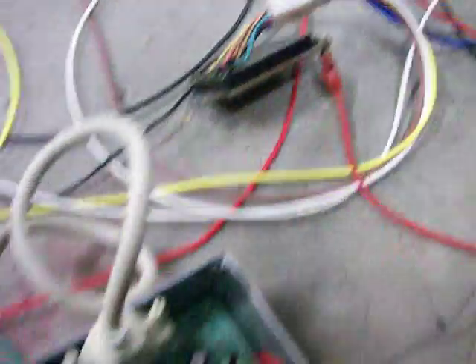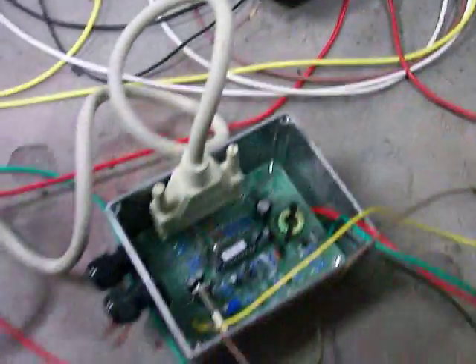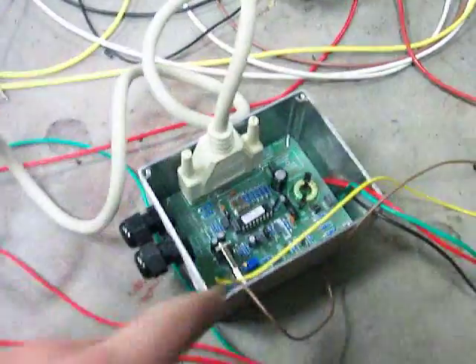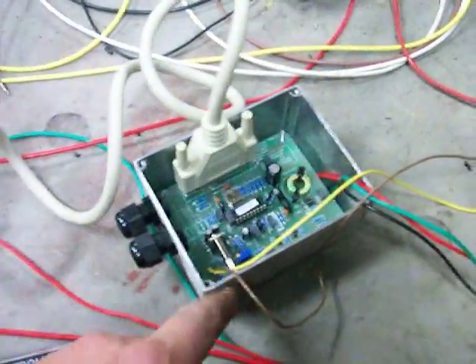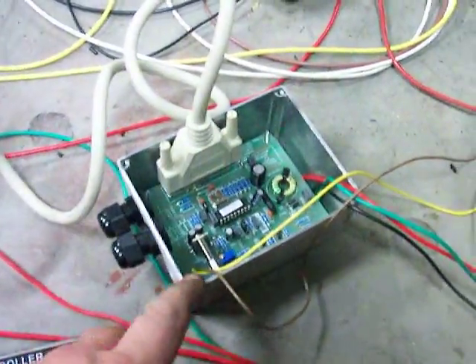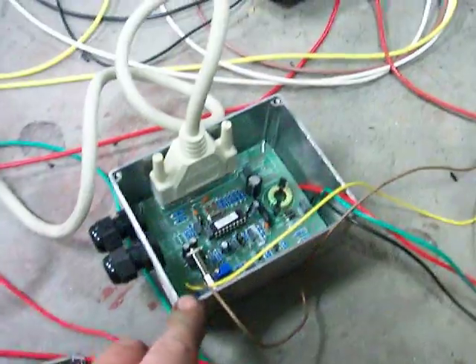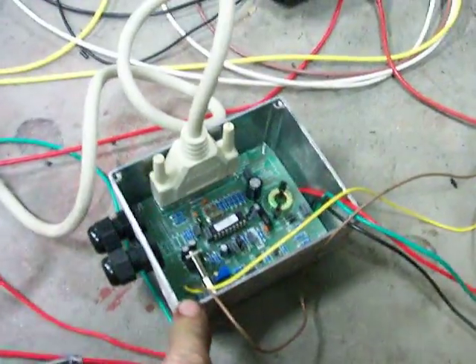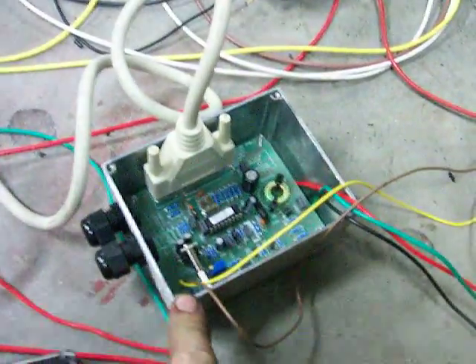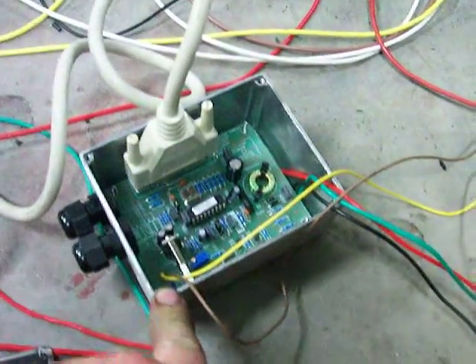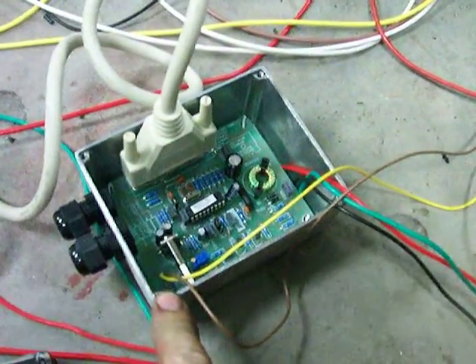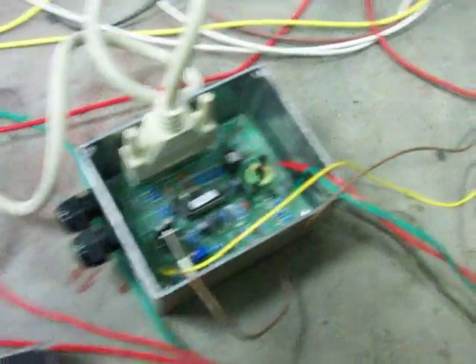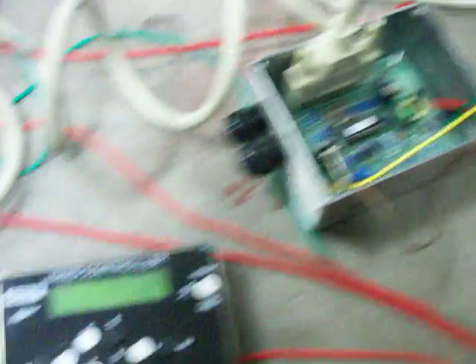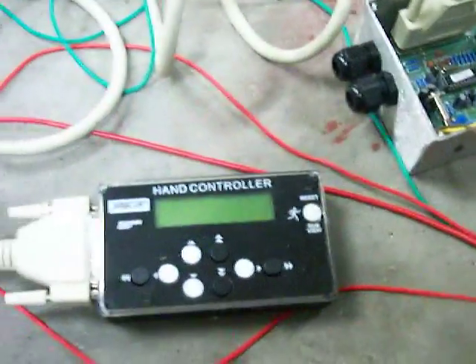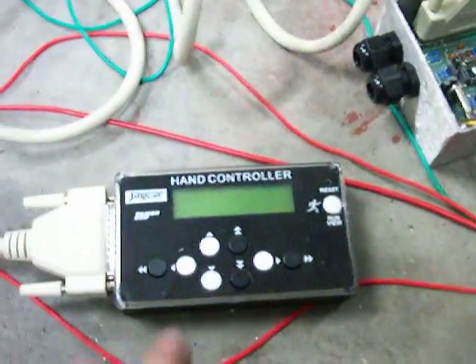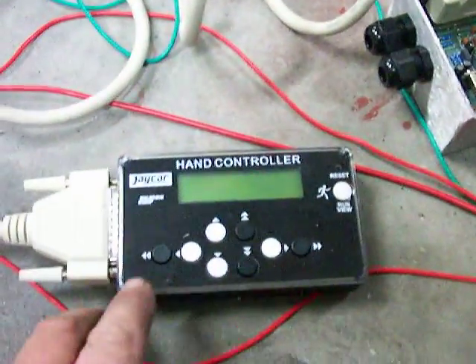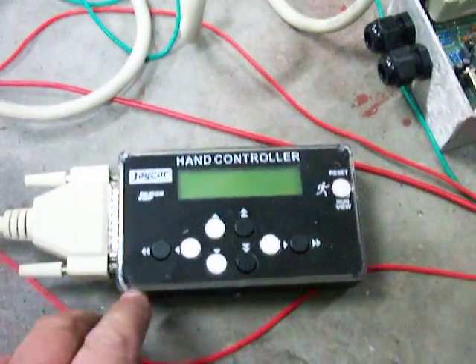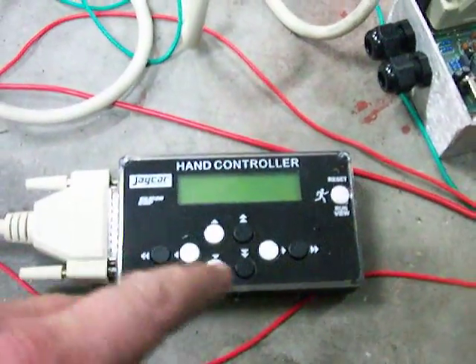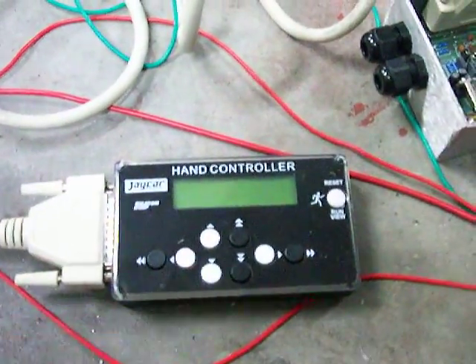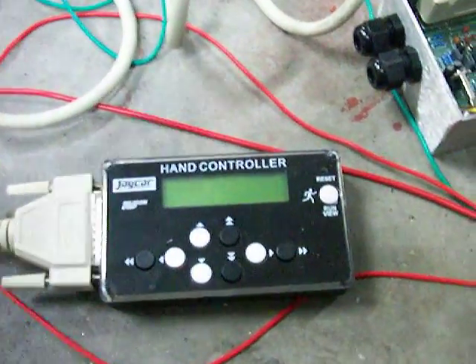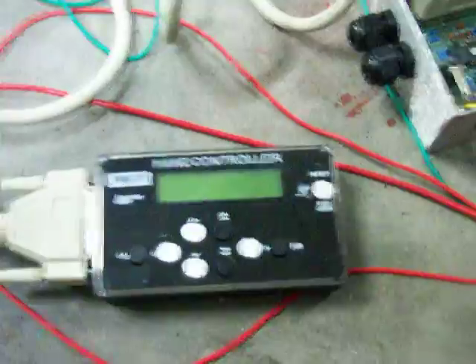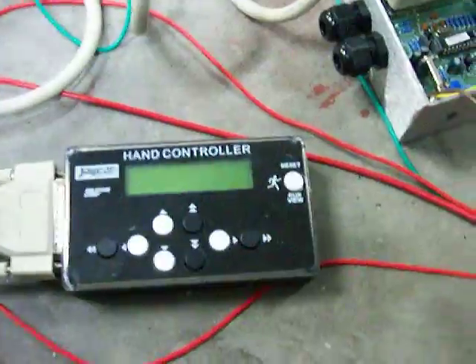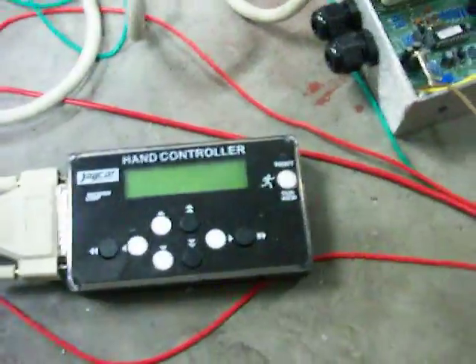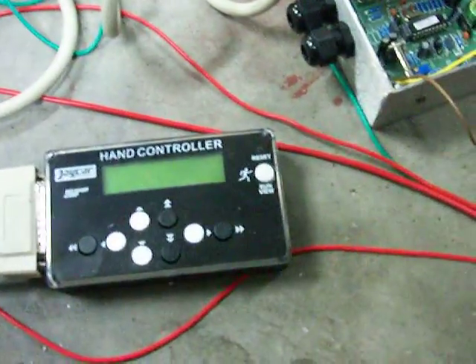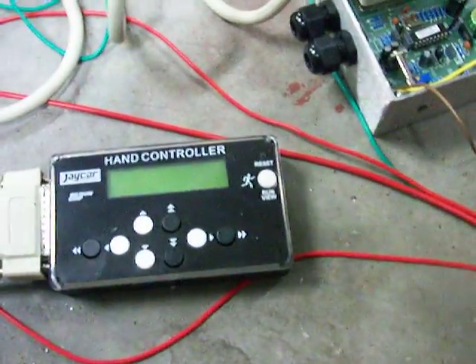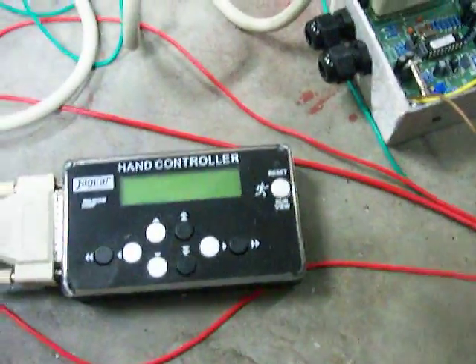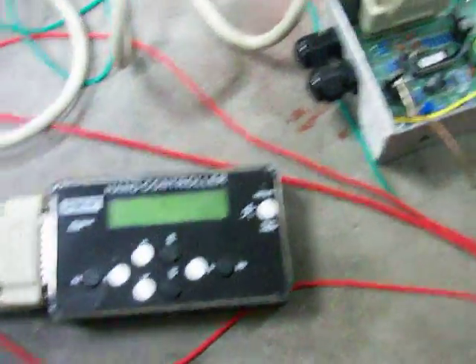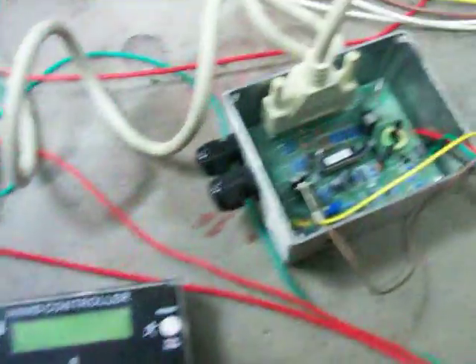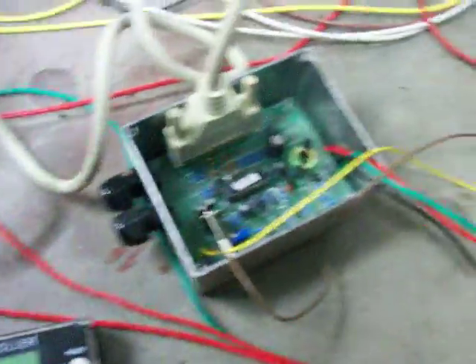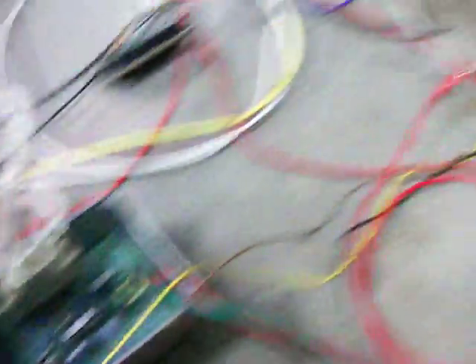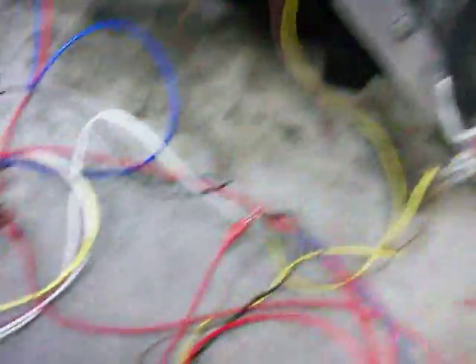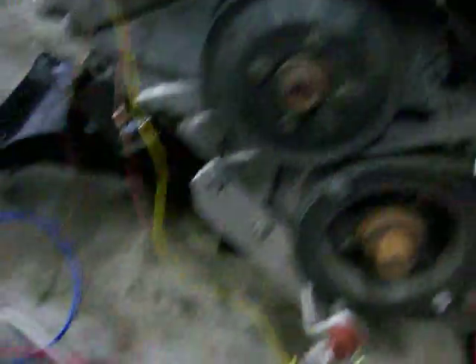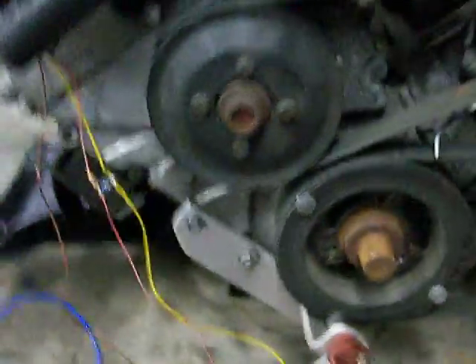Here is our programmable ignition controller. It's just a JCAR kit that we use as a hand controller, and we can create our own advanced curve.